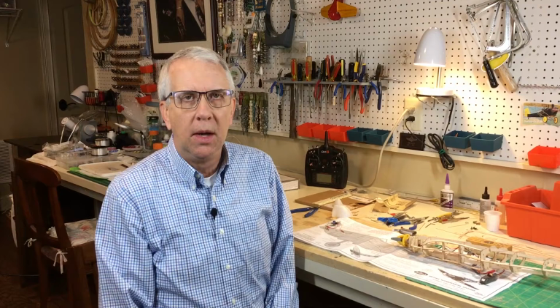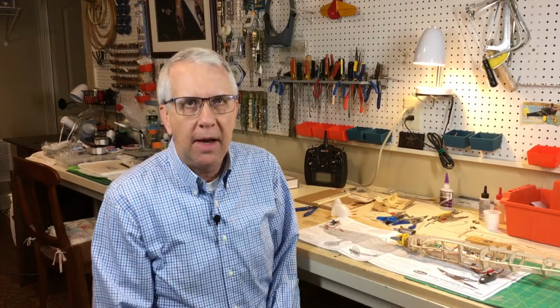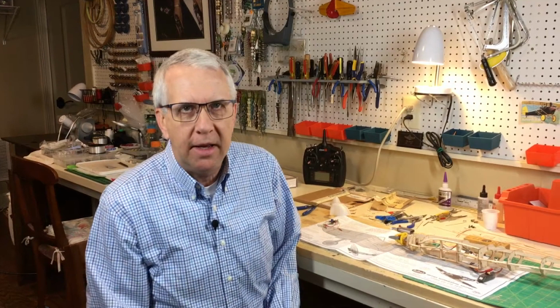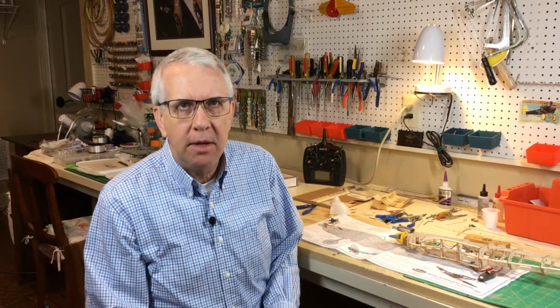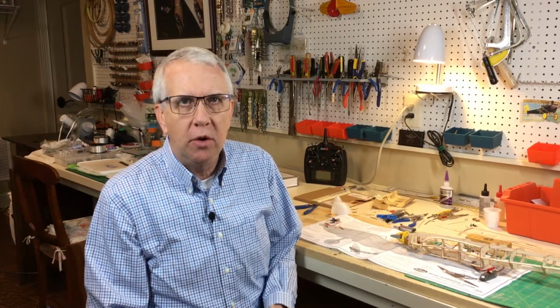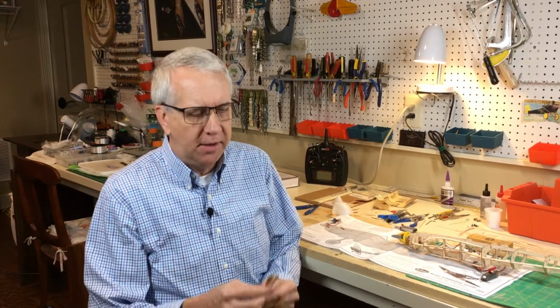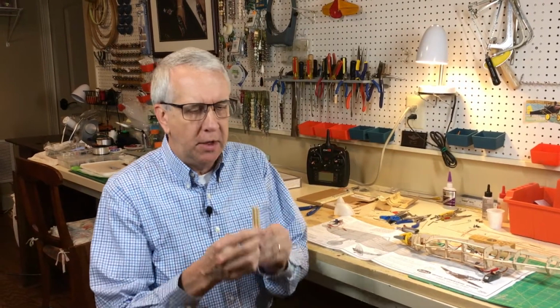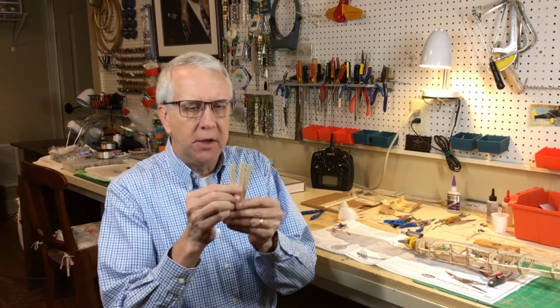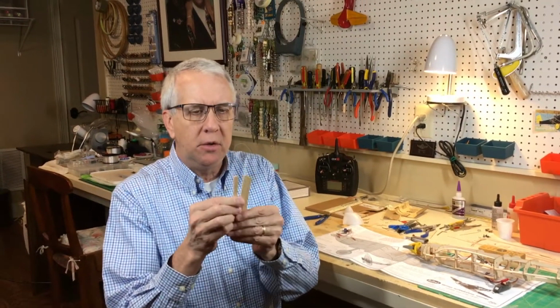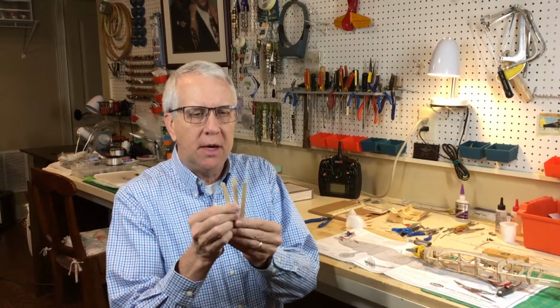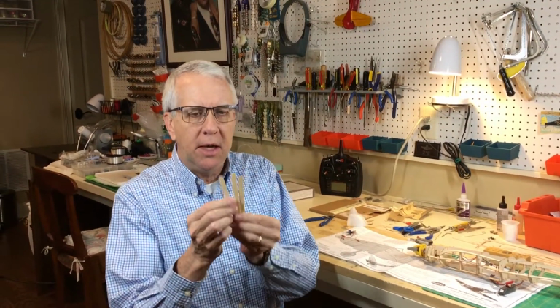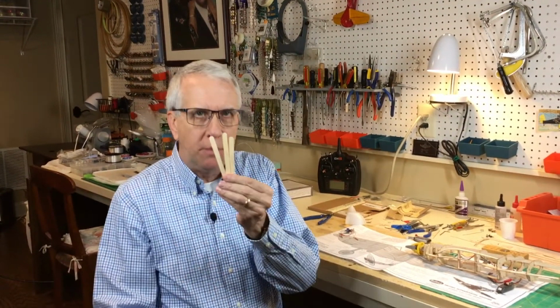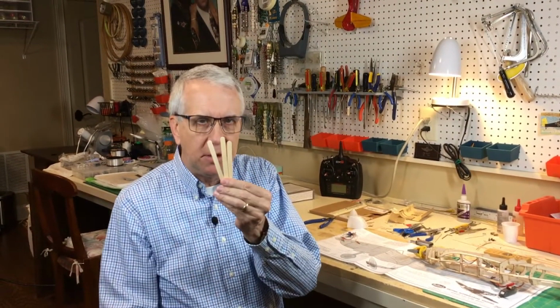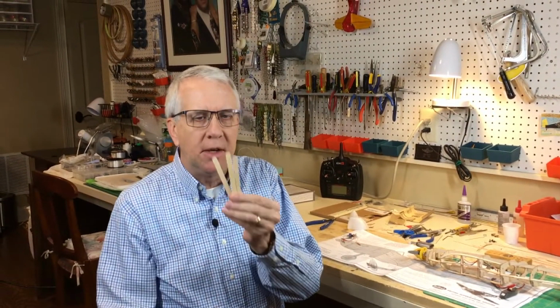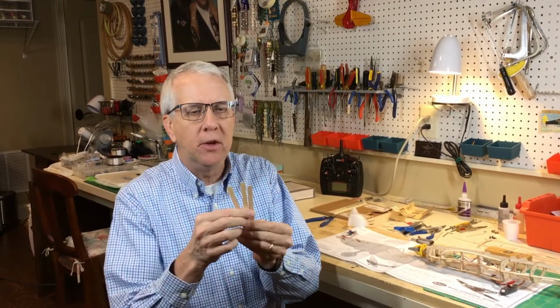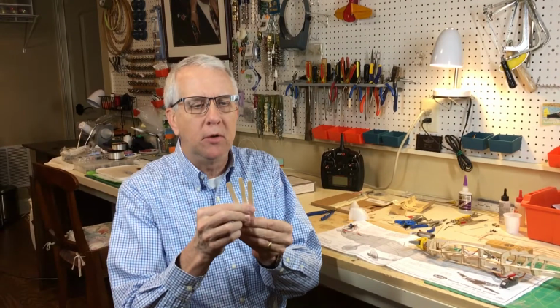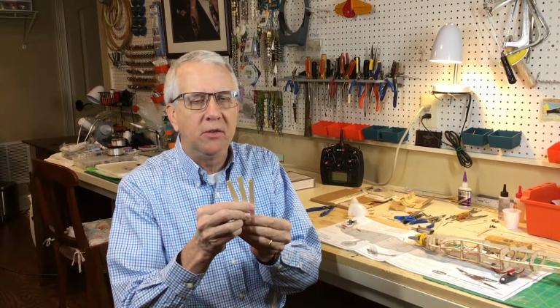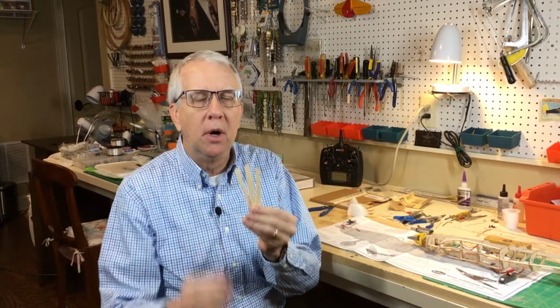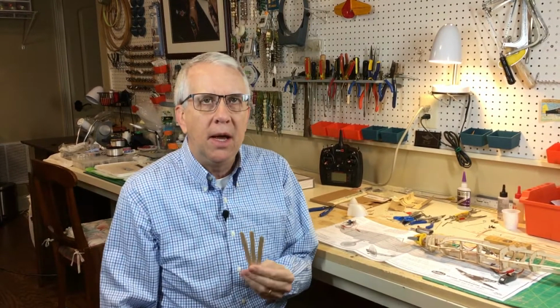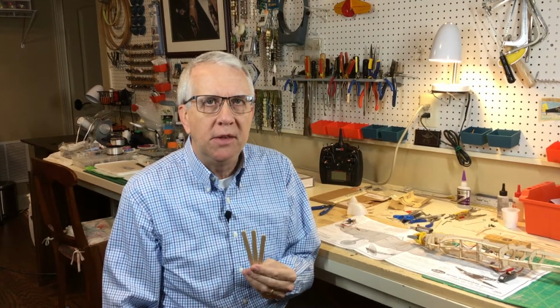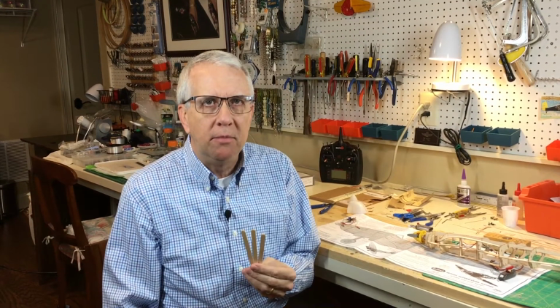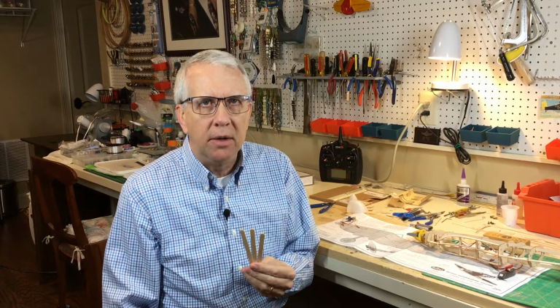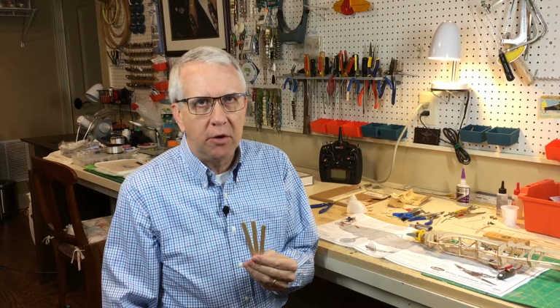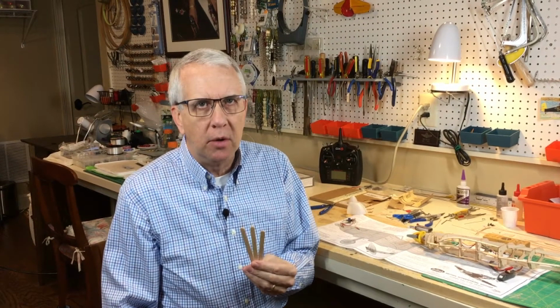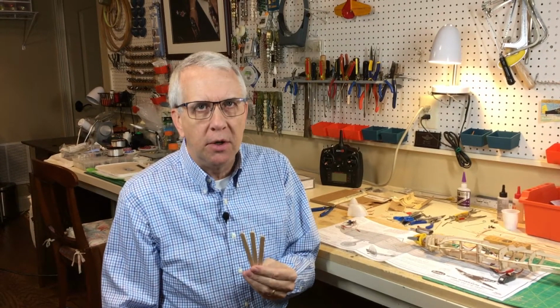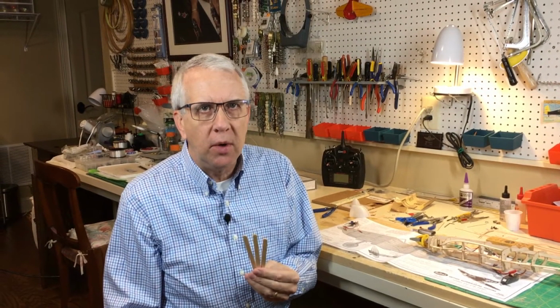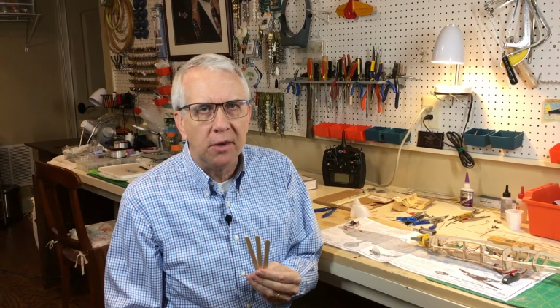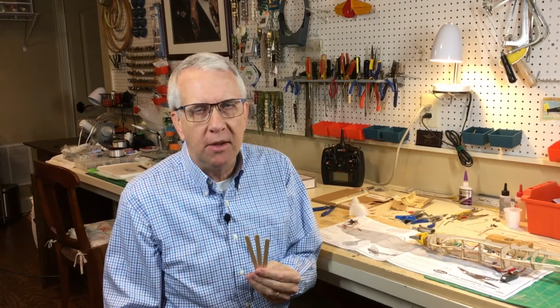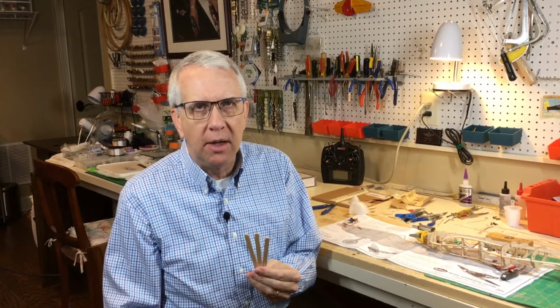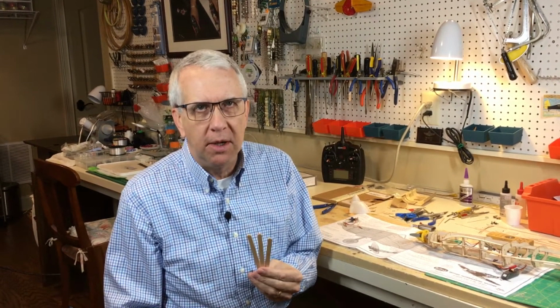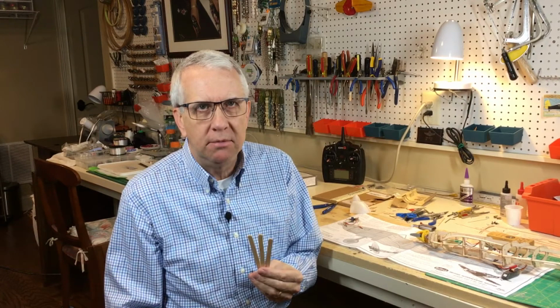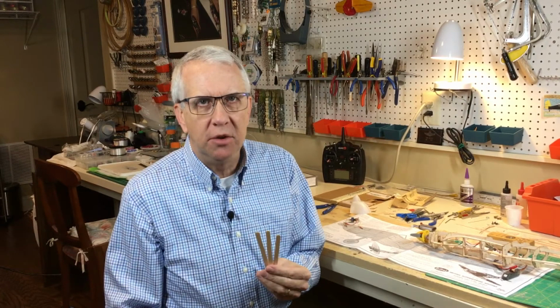Hi, I'm Tim. Join me in this video as I show you how to take popsicle sticks, available at a craft store, and use them to mount an electric motor on your Guilos RC model airplane. Let's get to it.